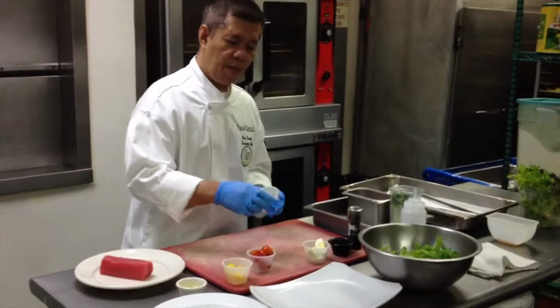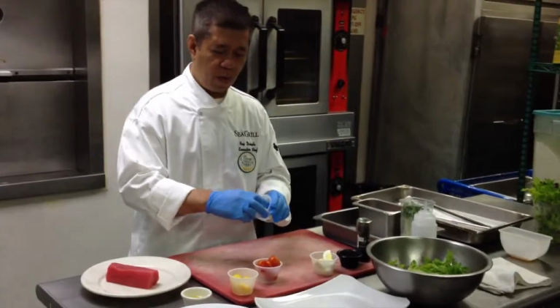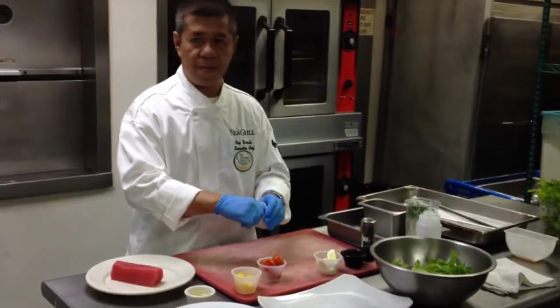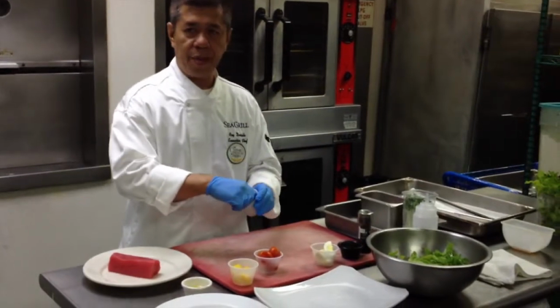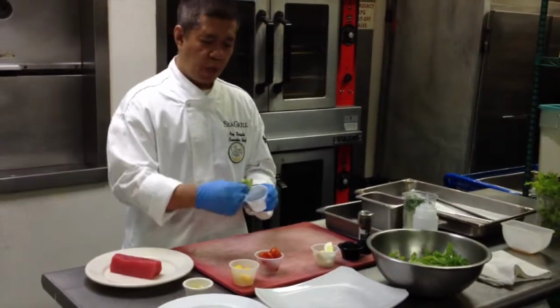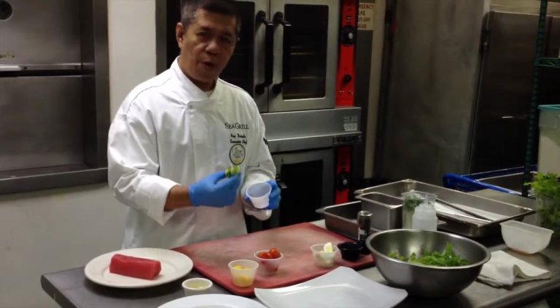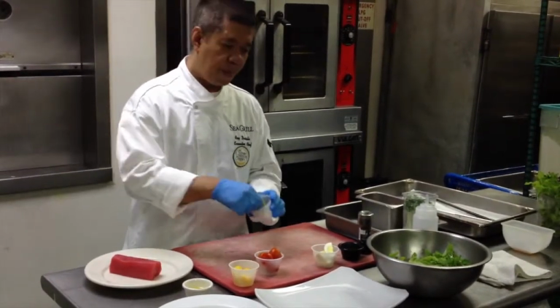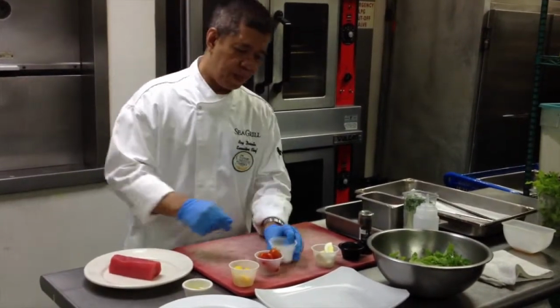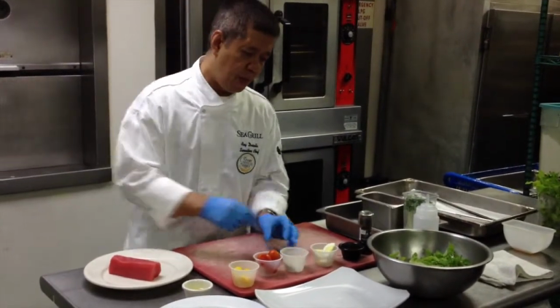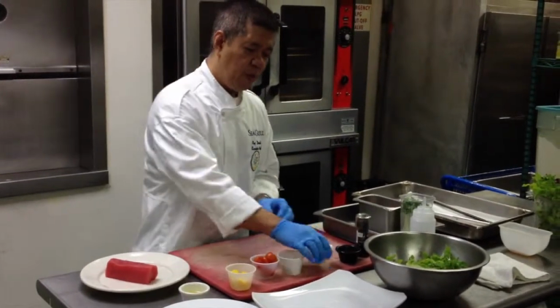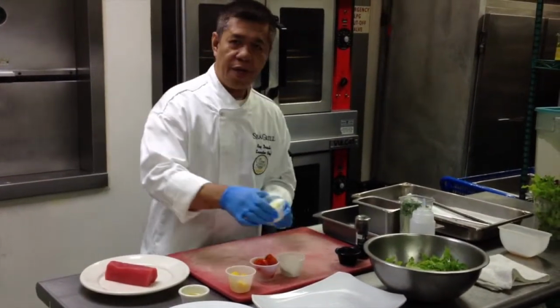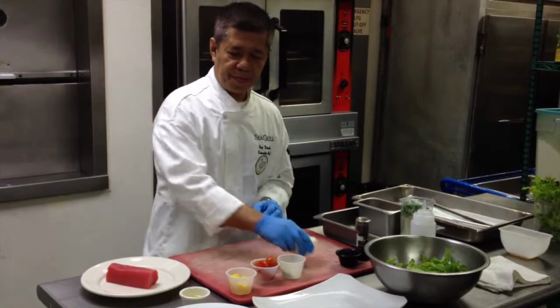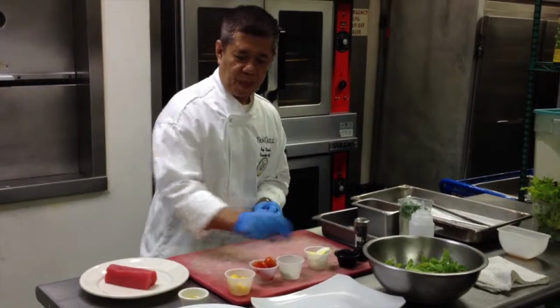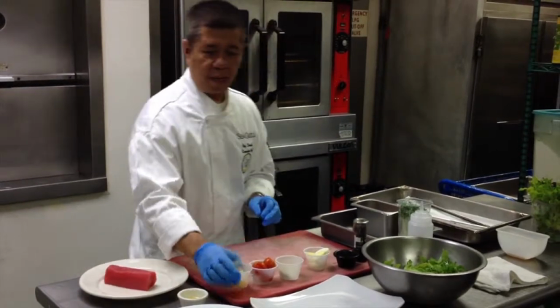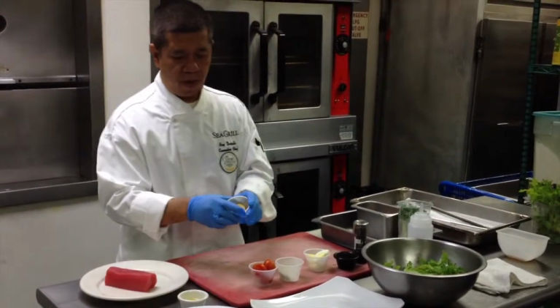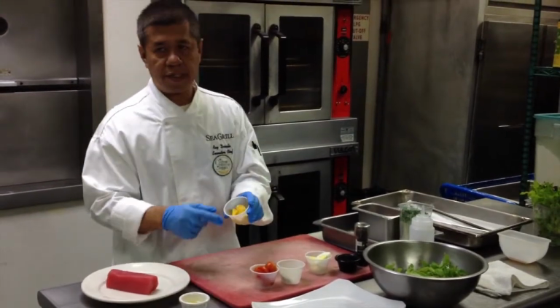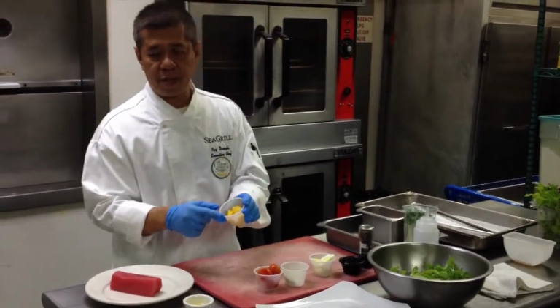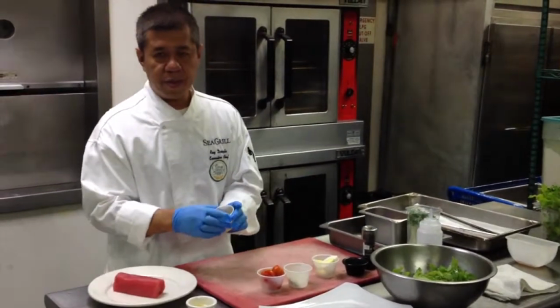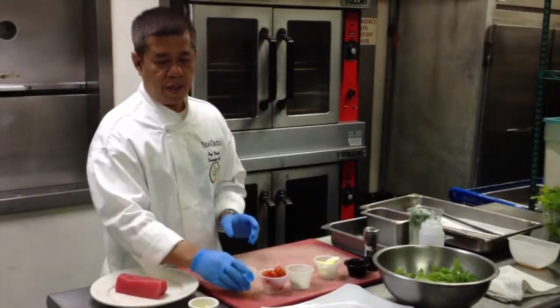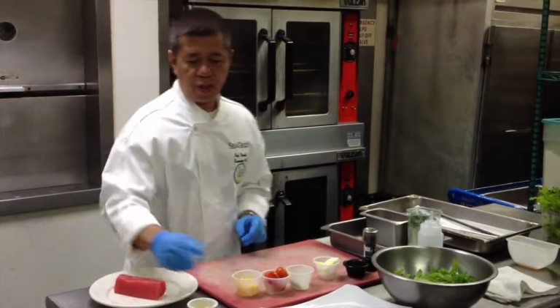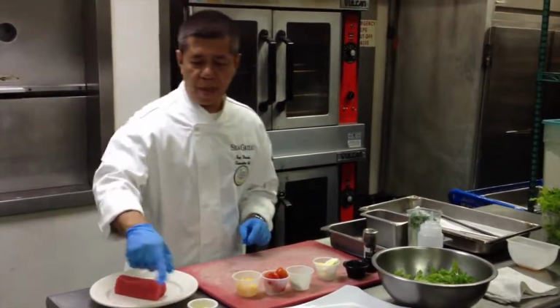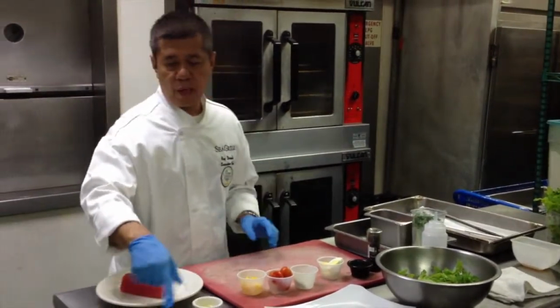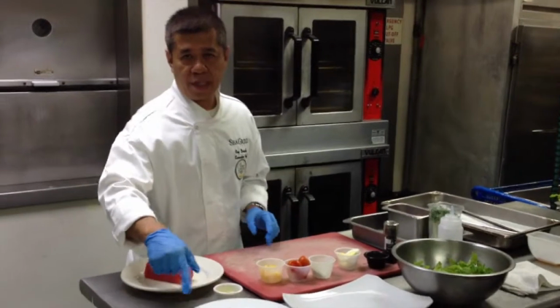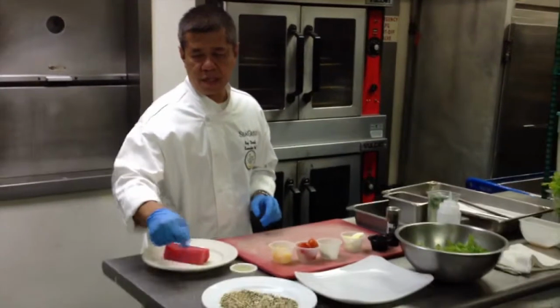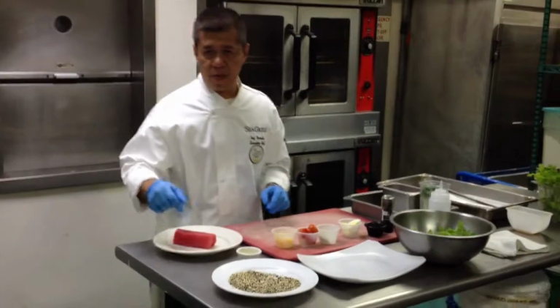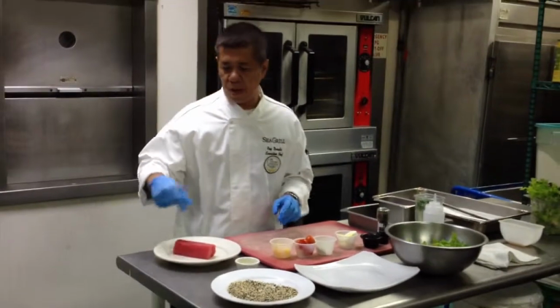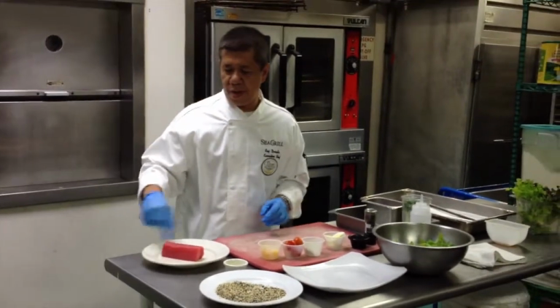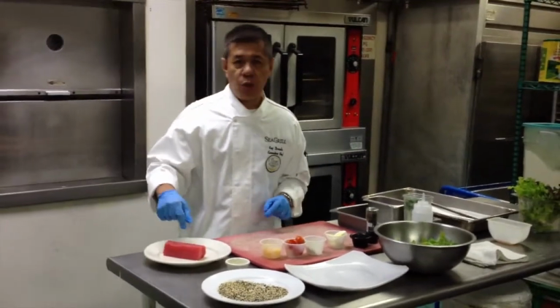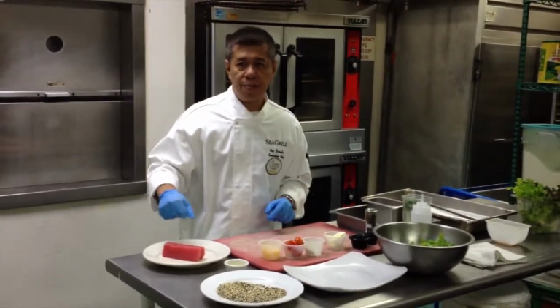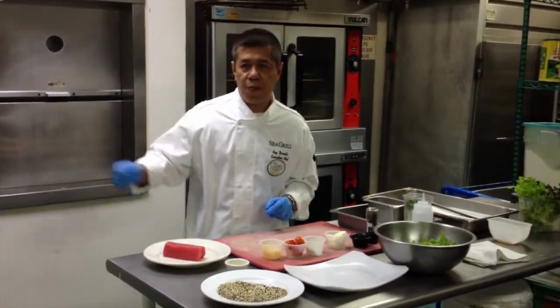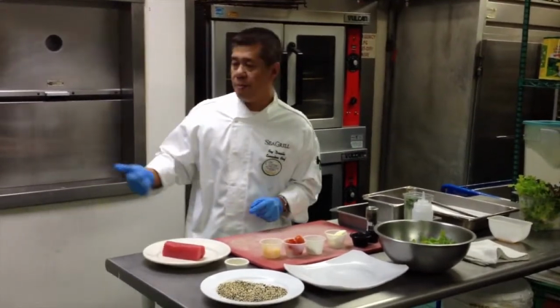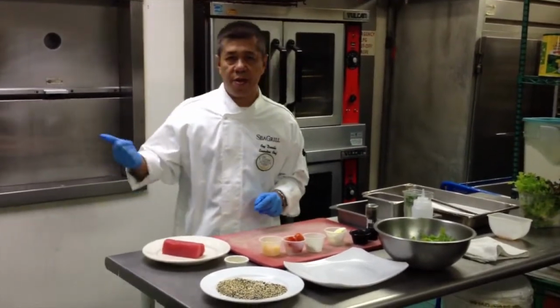some local cucumber, boiled egg, some orange segments, and of course black and white sesame seeds. I'm going to be rolling the tuna before searing it.